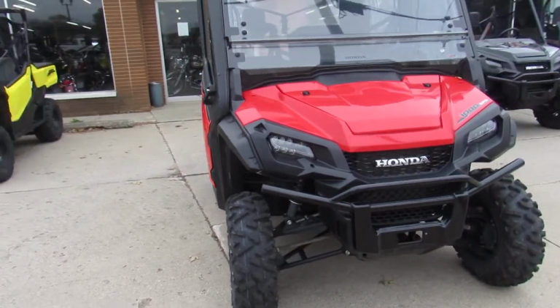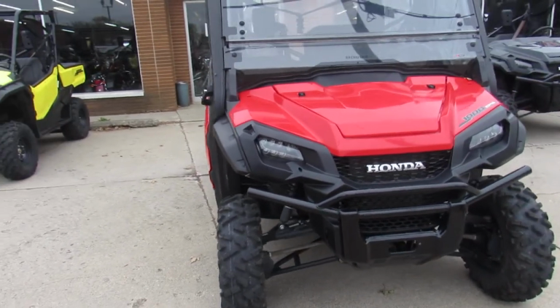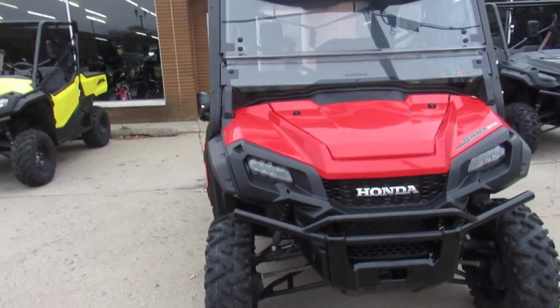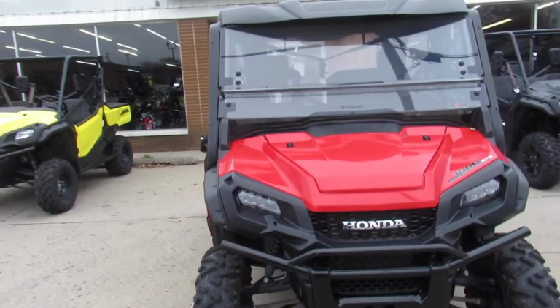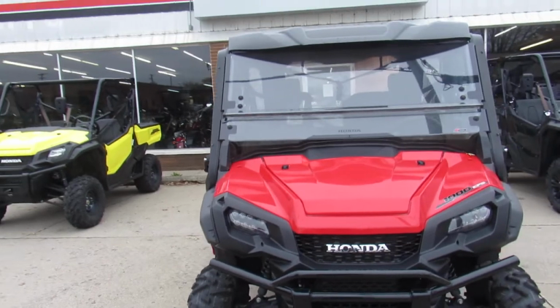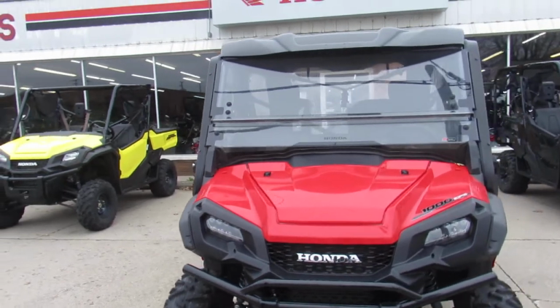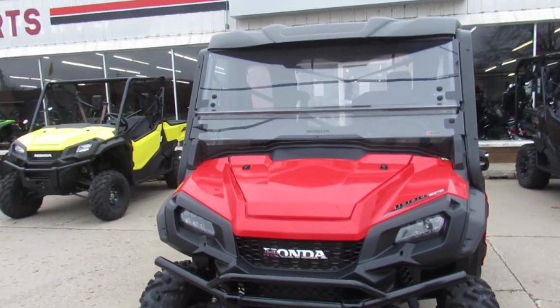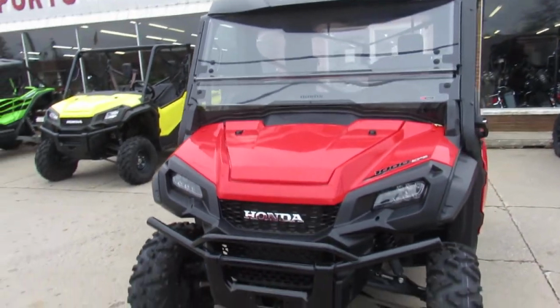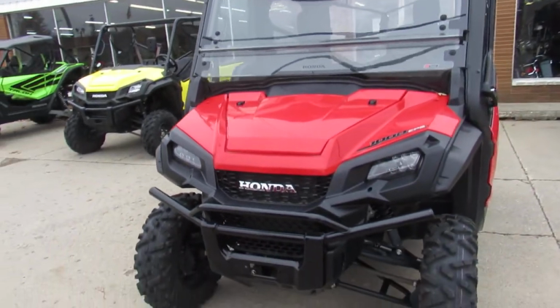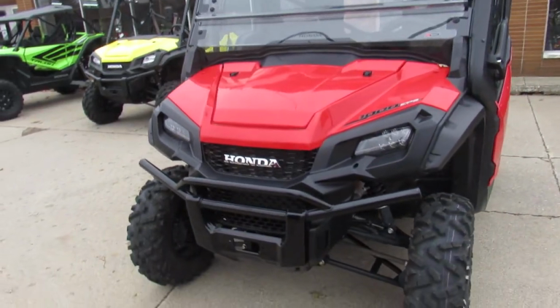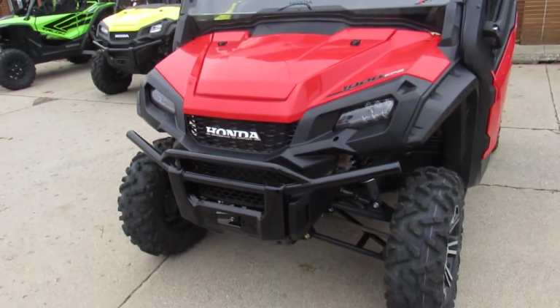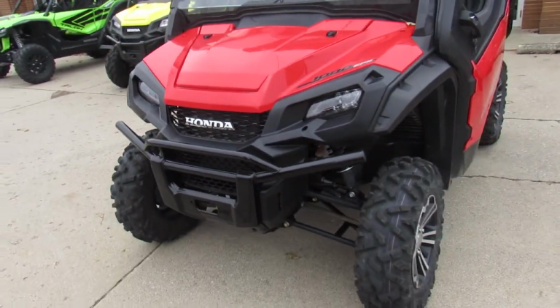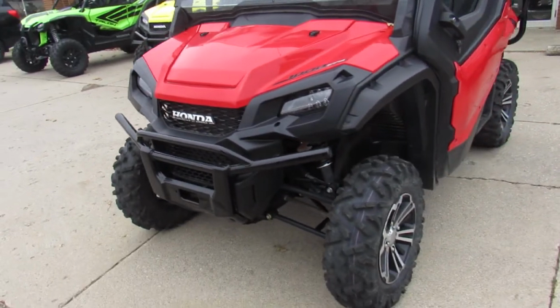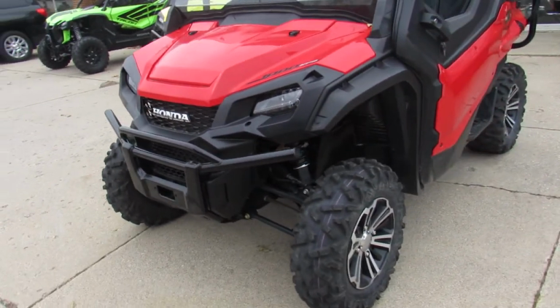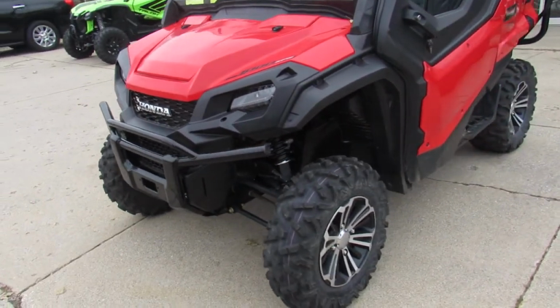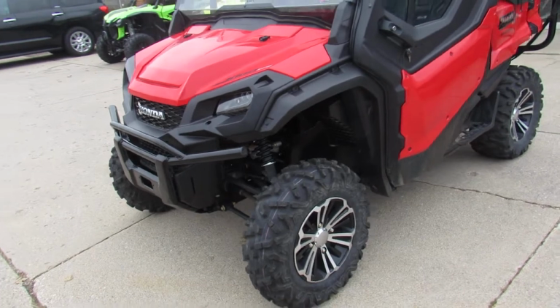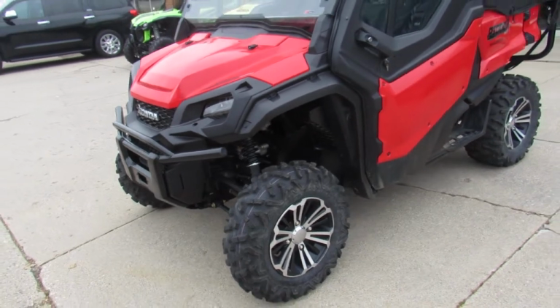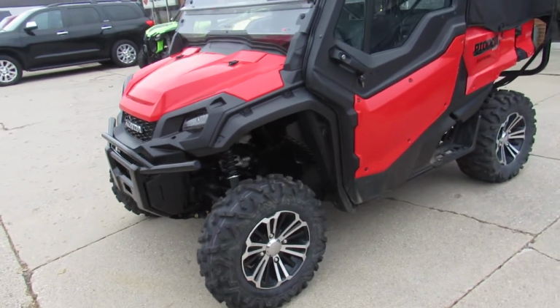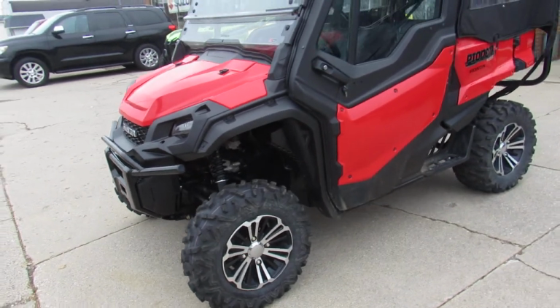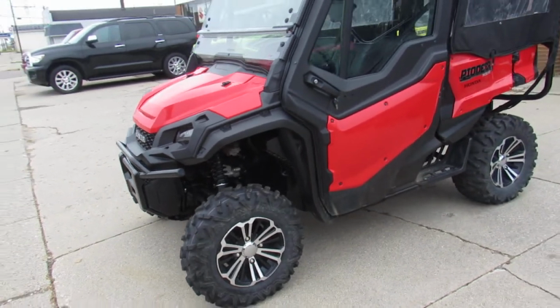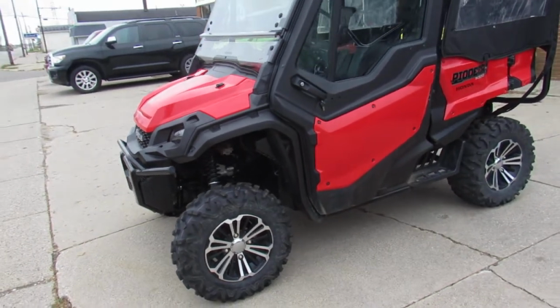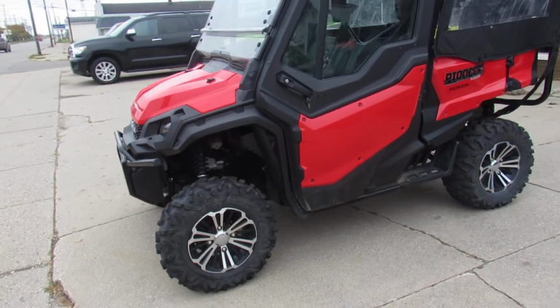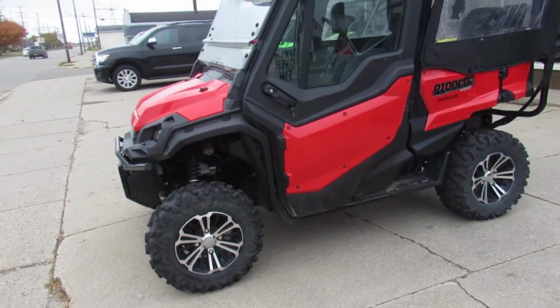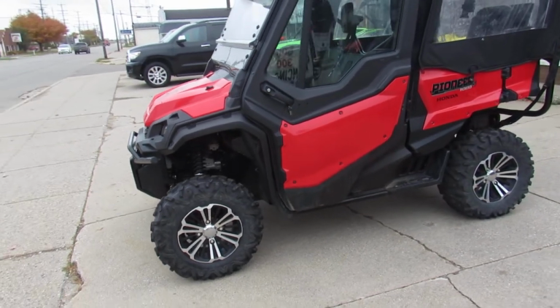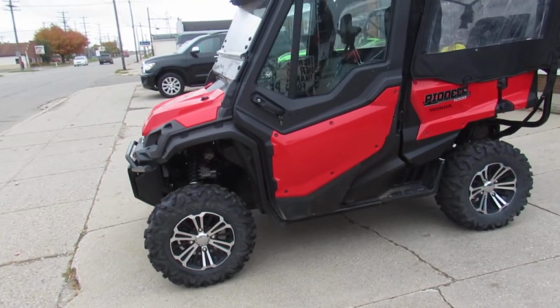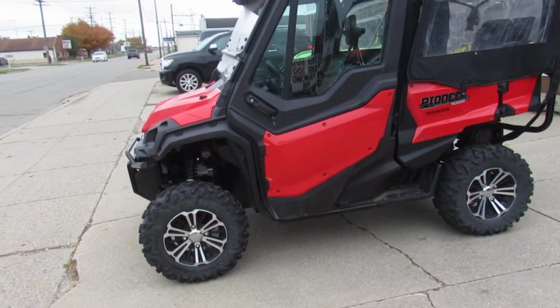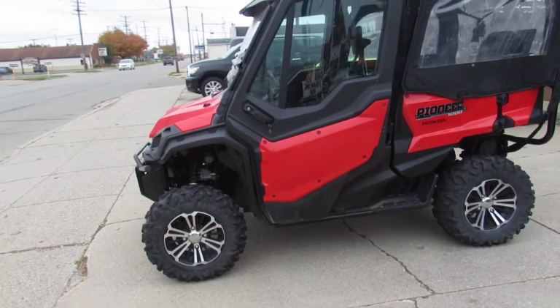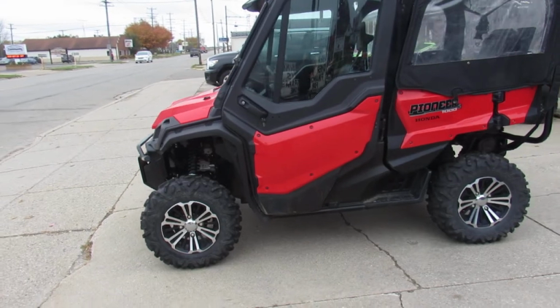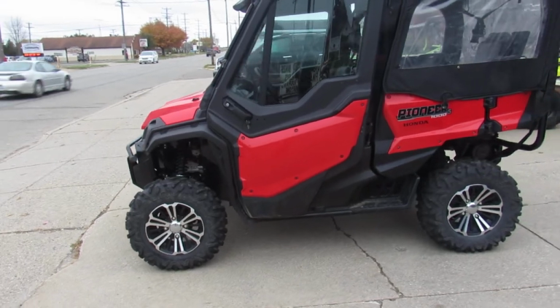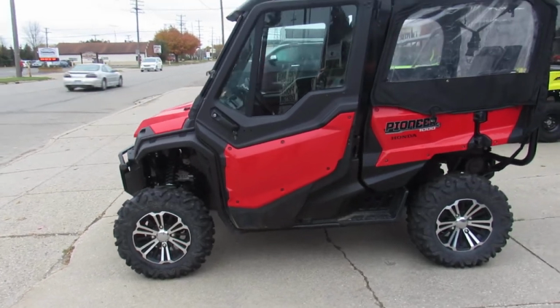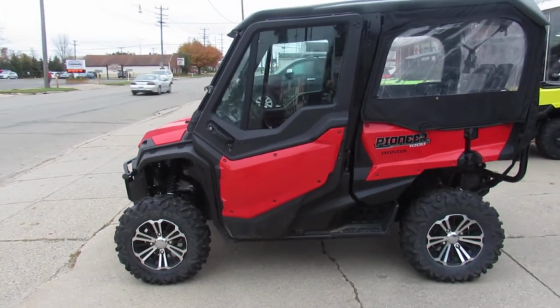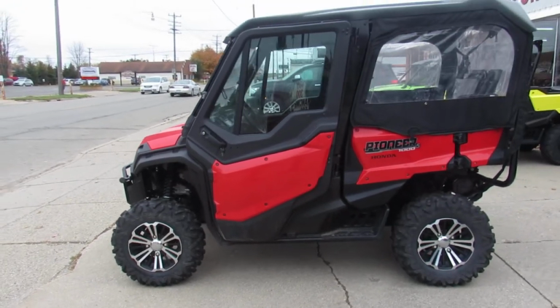We've got guaranteed financing. We take trade-ins — anything you've got to trade in: quads, other side-by-sides, bikes, Harley-Davidsons. Give us a call at 810-648-9500.